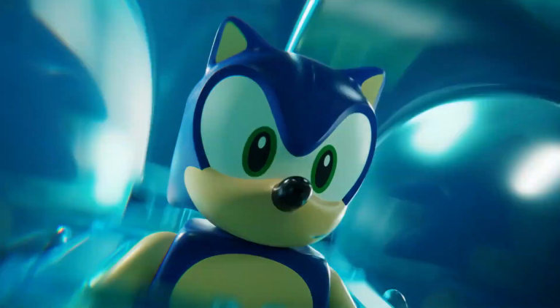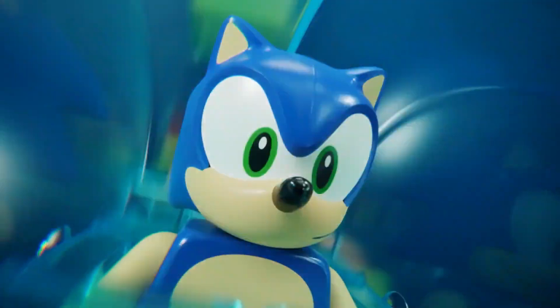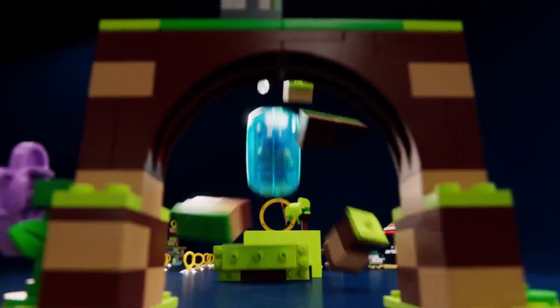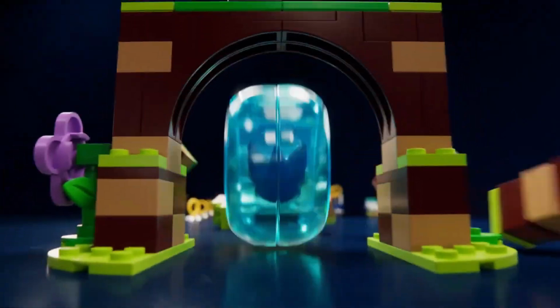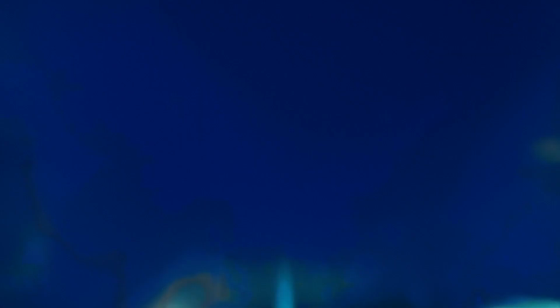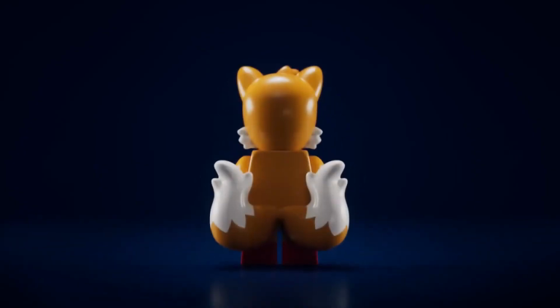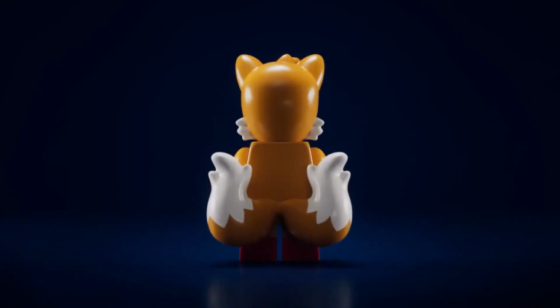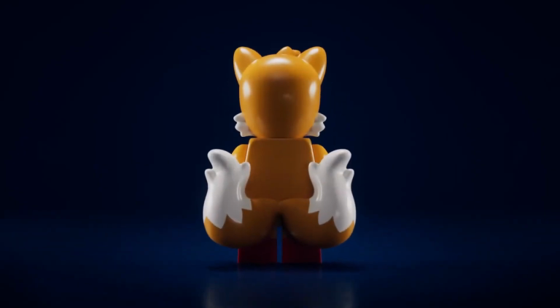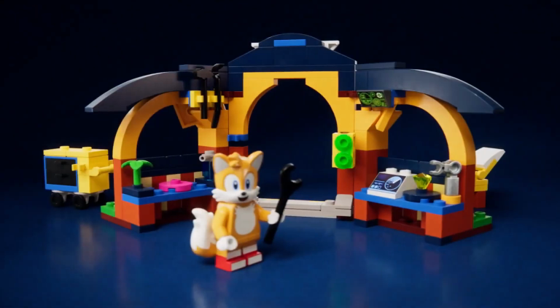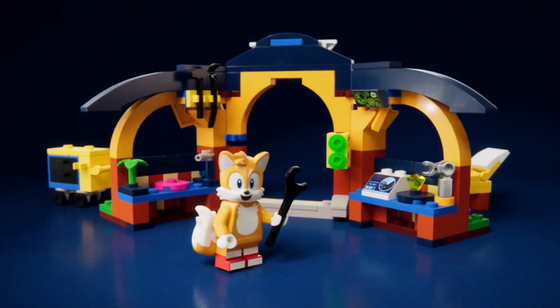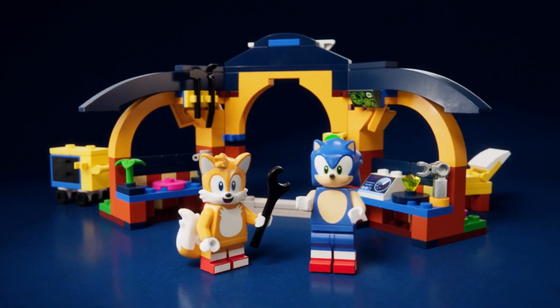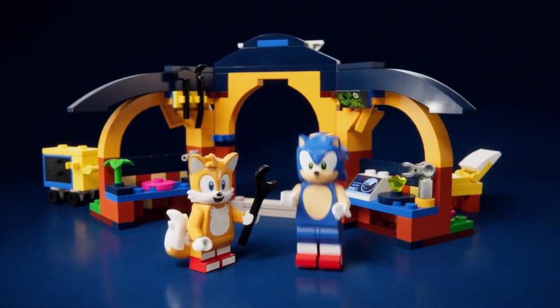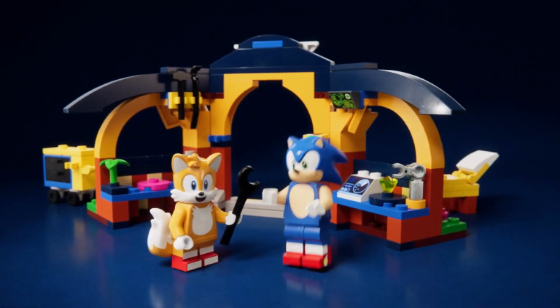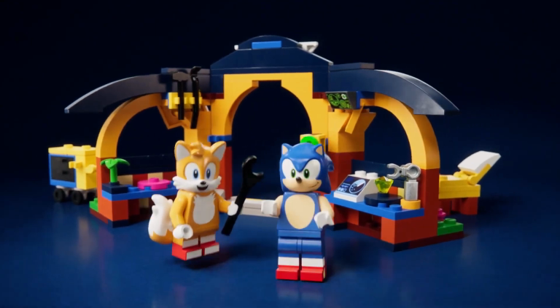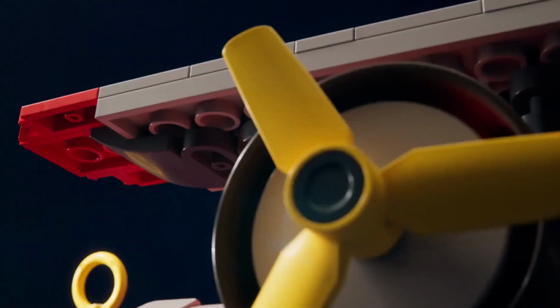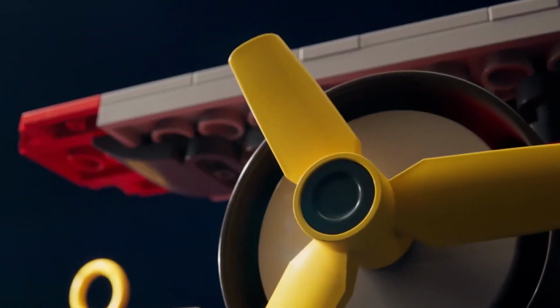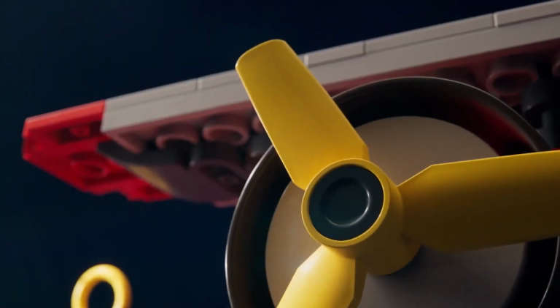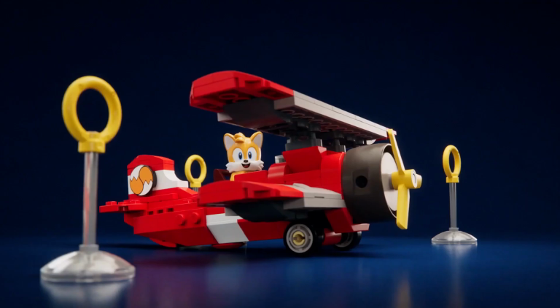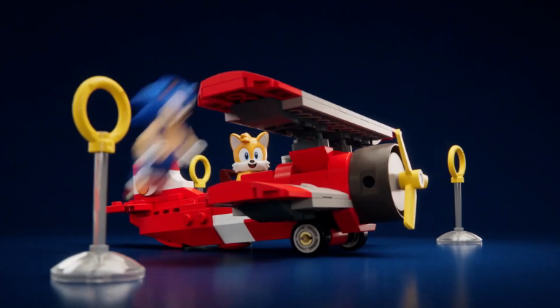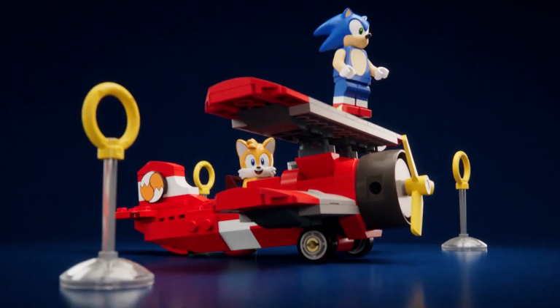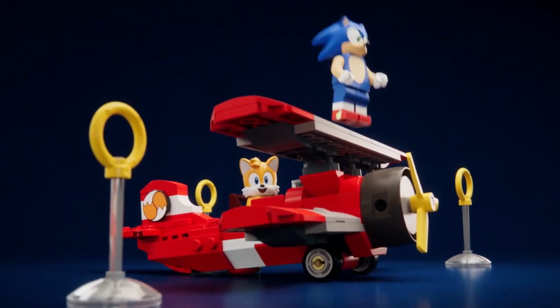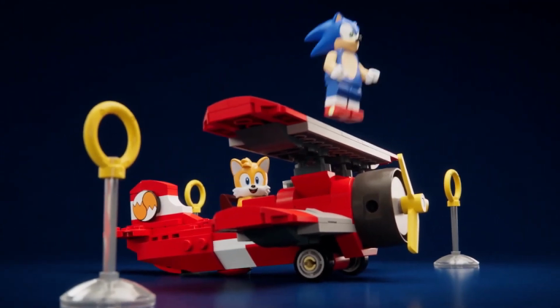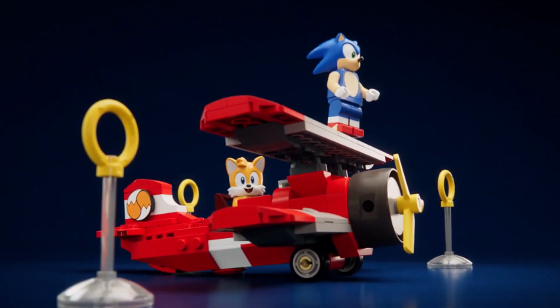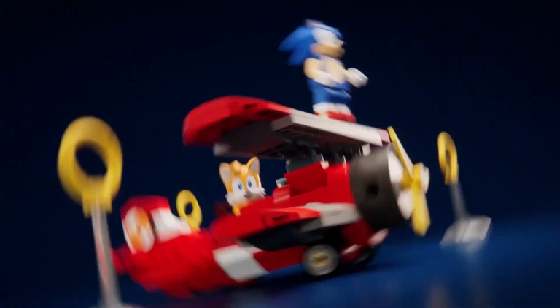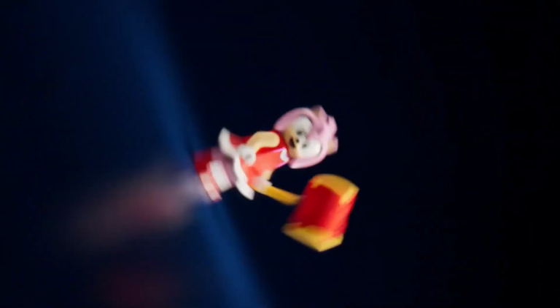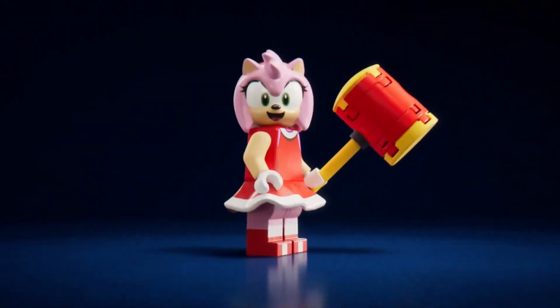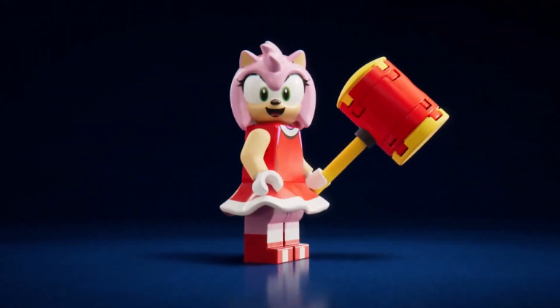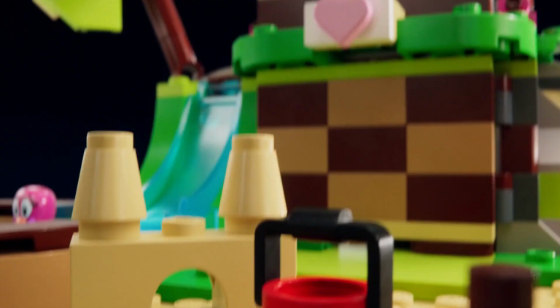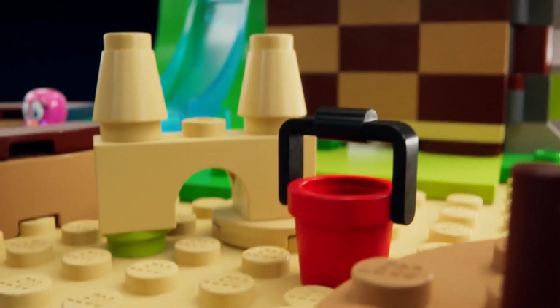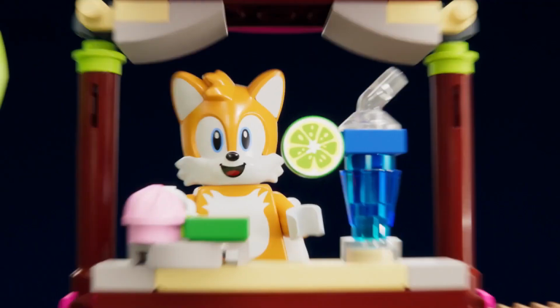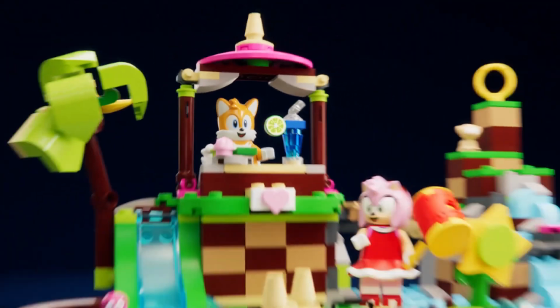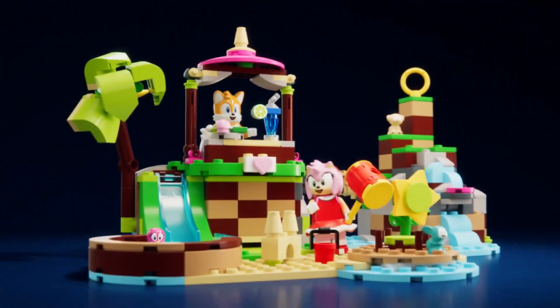Yeah! Visit Sonic's fast friend Tails in his workshop, with his iconic tornado plane. Time to do the barrel roll, Tails! Ho-ho-ho! Now, let's head to Amy Rose's animal rescue island.